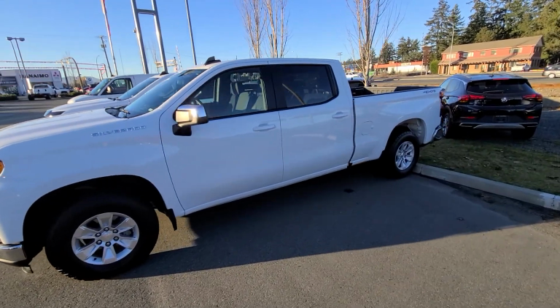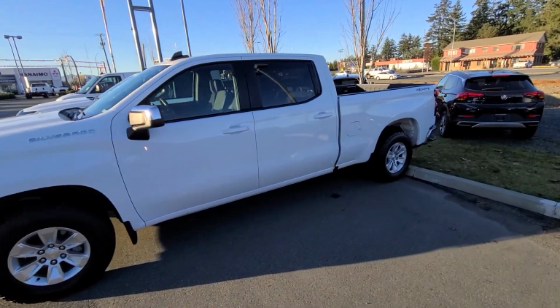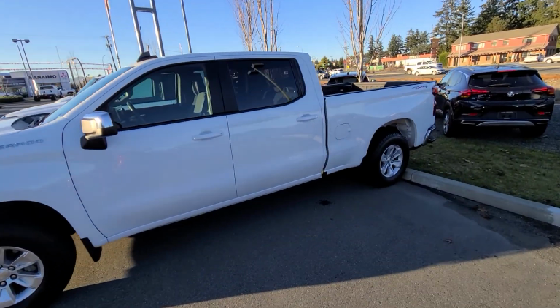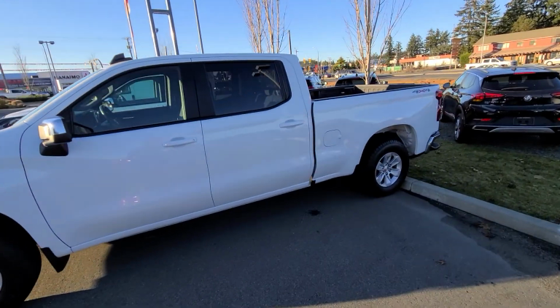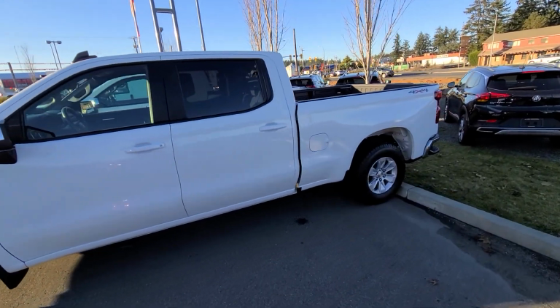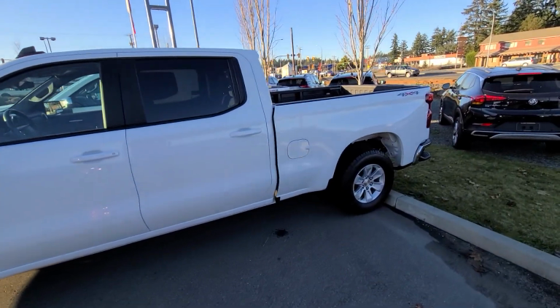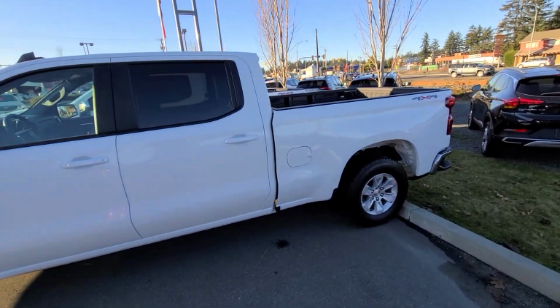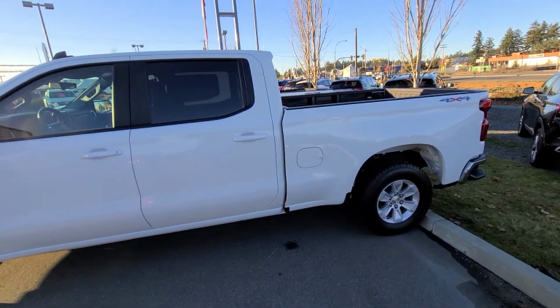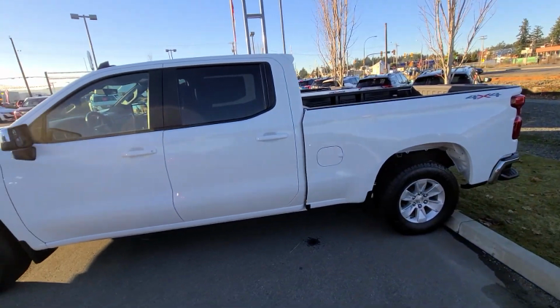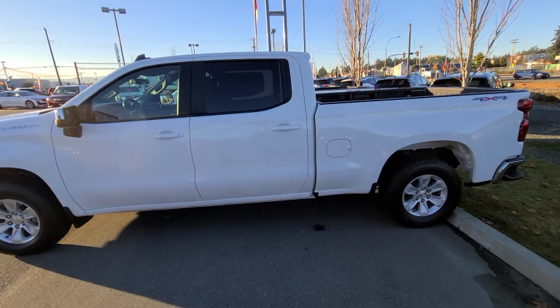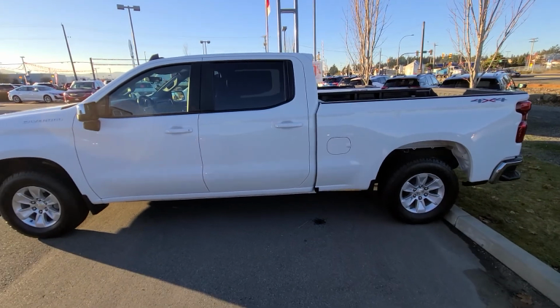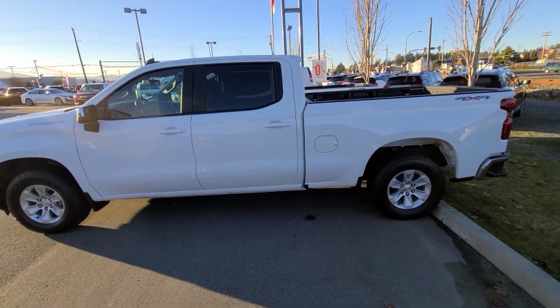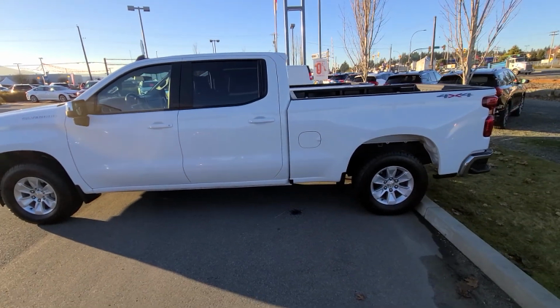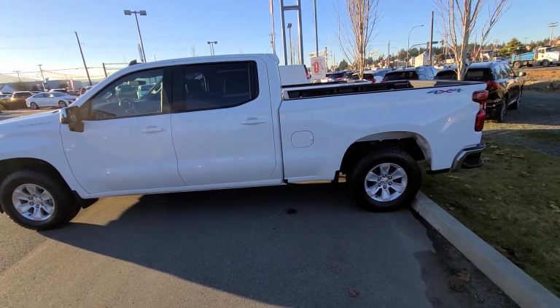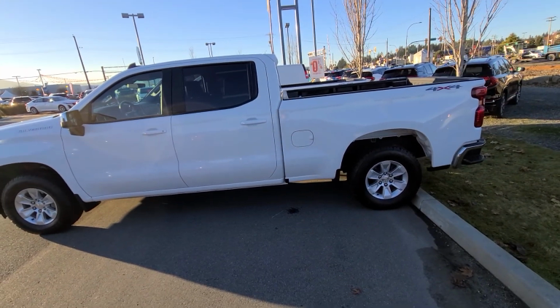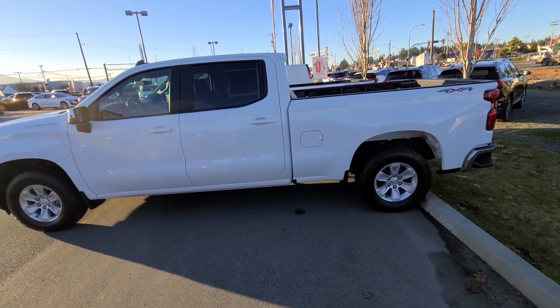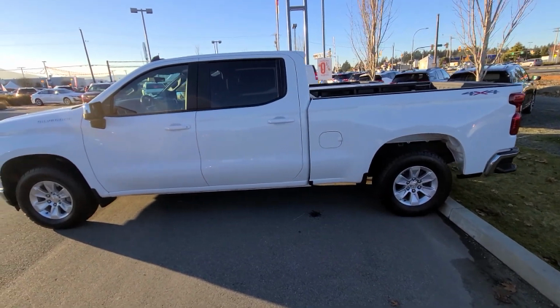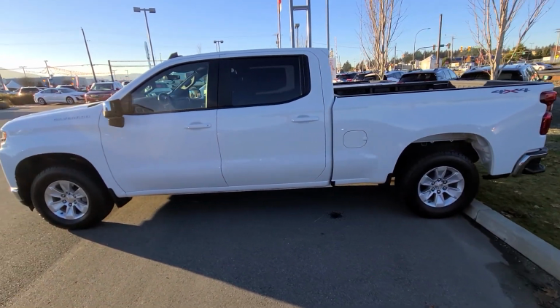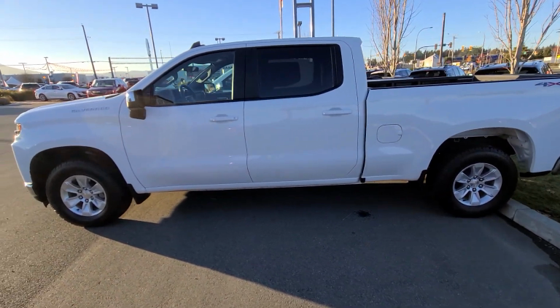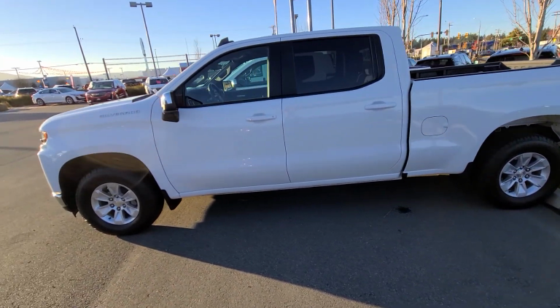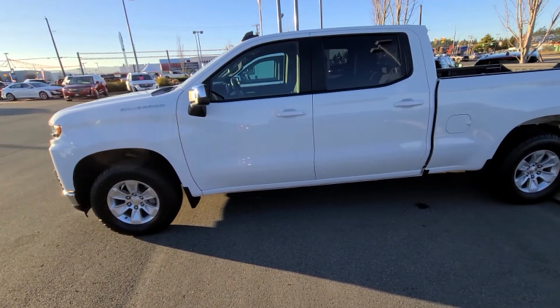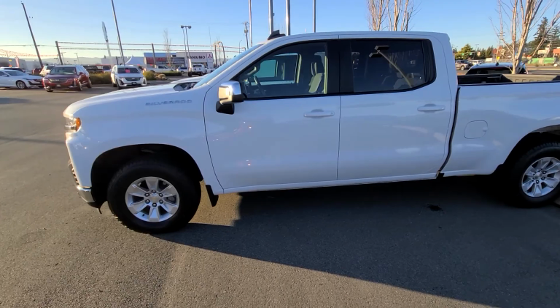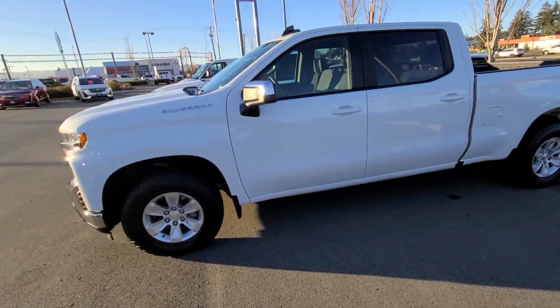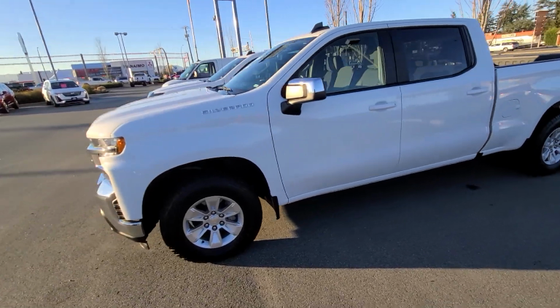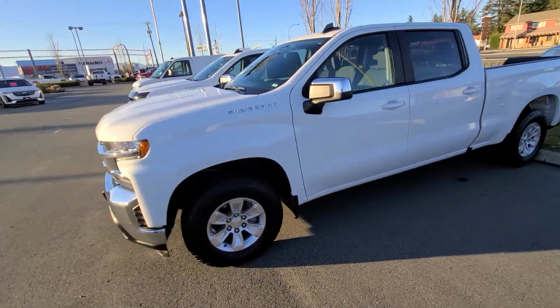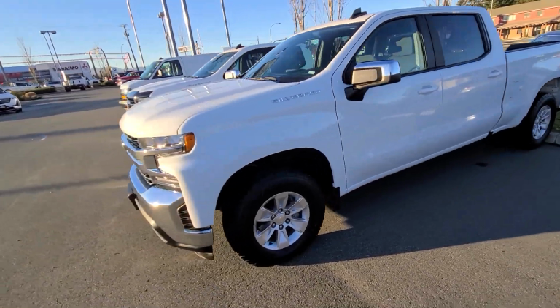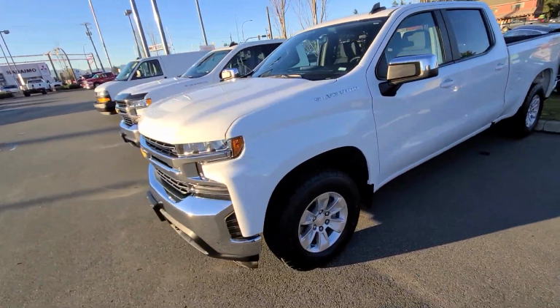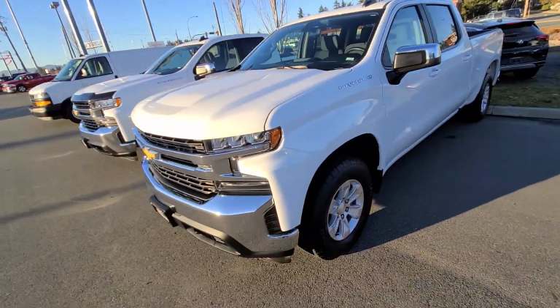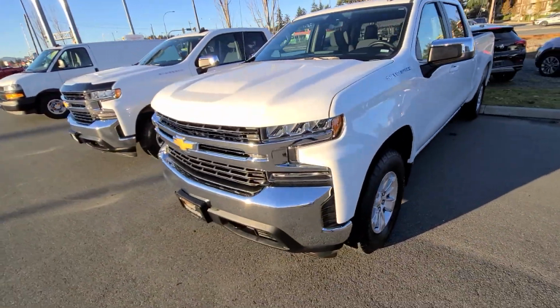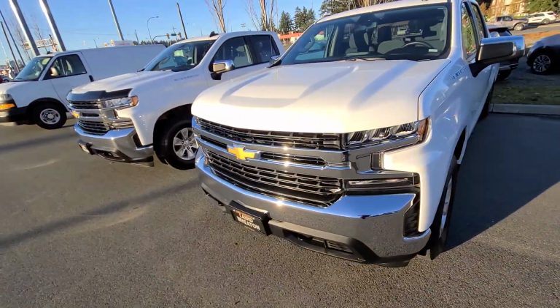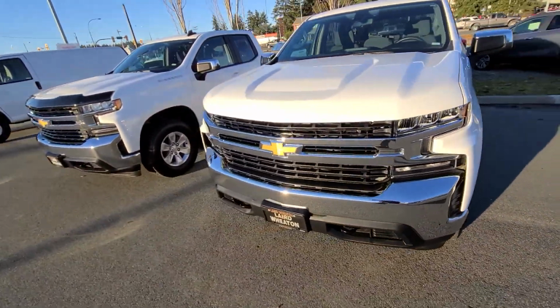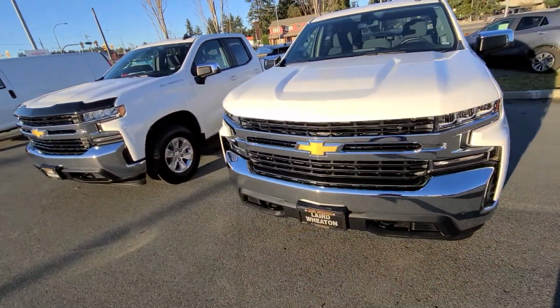Hey Harsh, Steve here from Laird Wheaton G. I'm just standing here with a 2020 Silverado LT that we just put out. We just brought out two new lightly-owned Silverados.